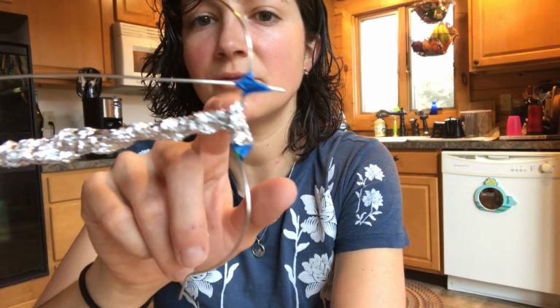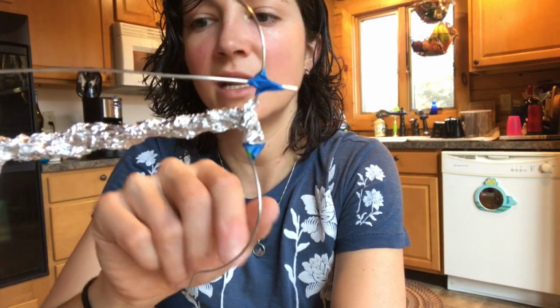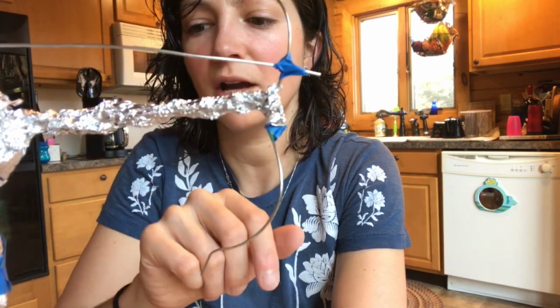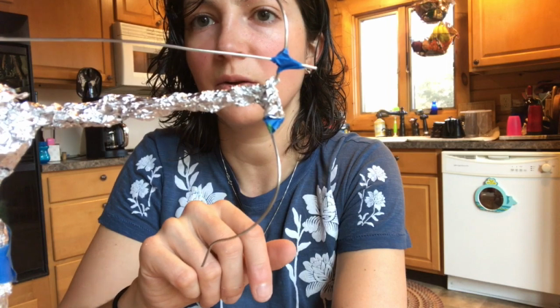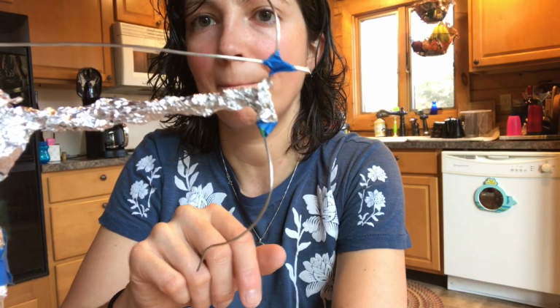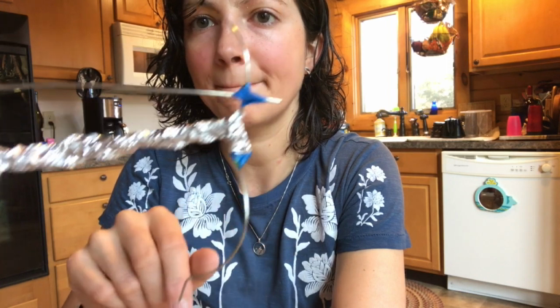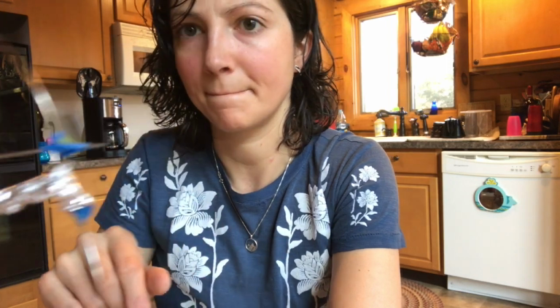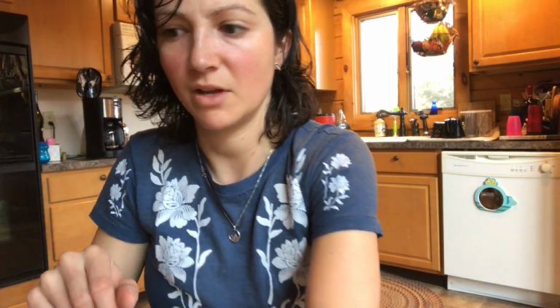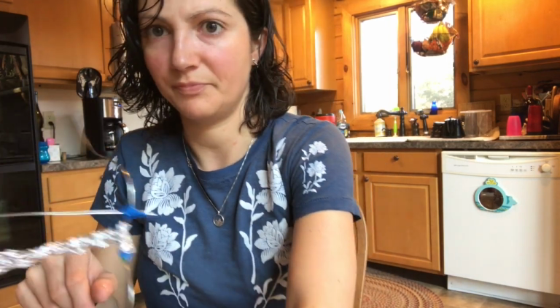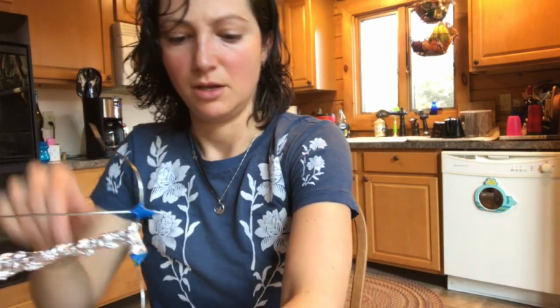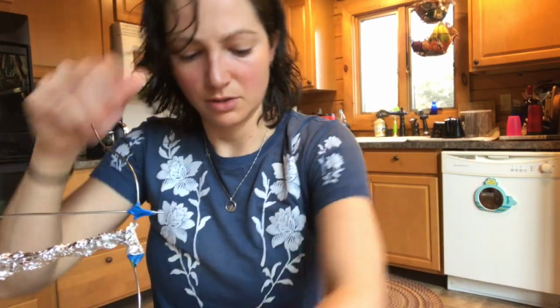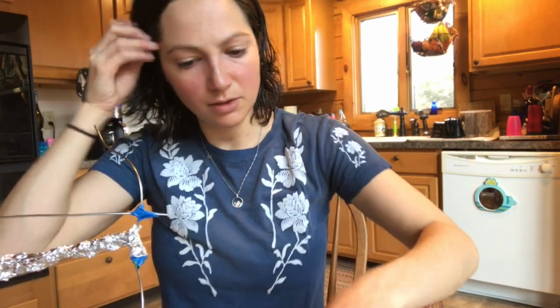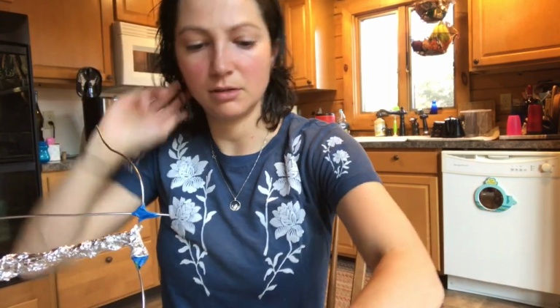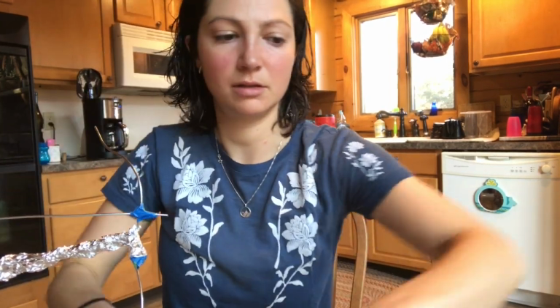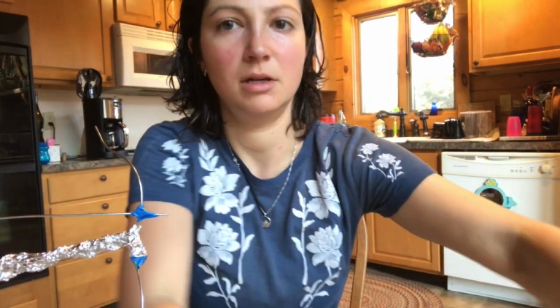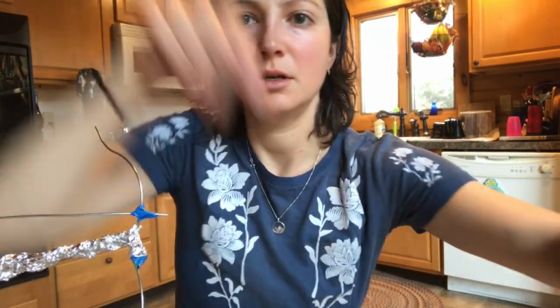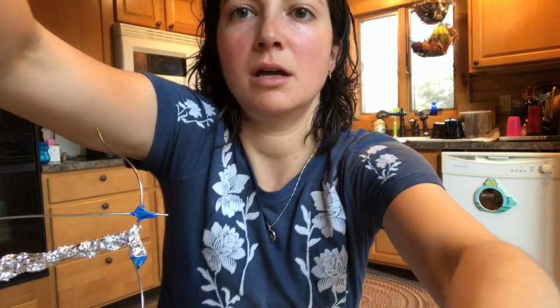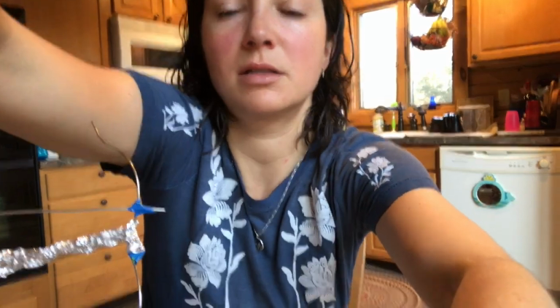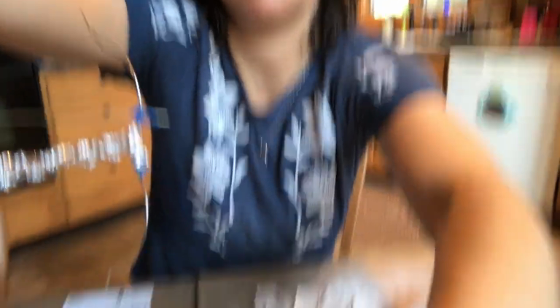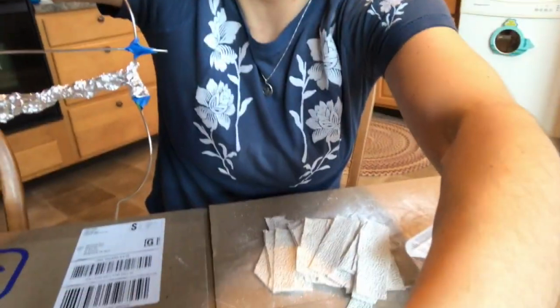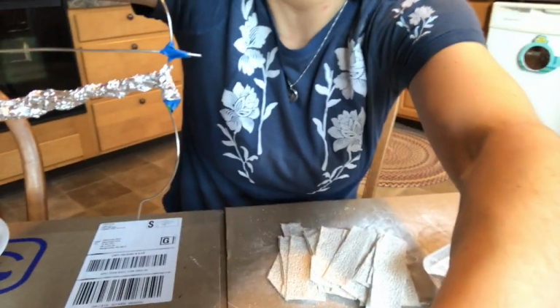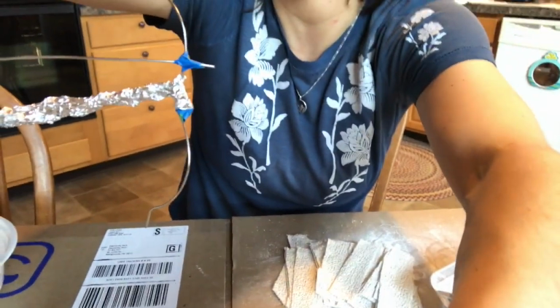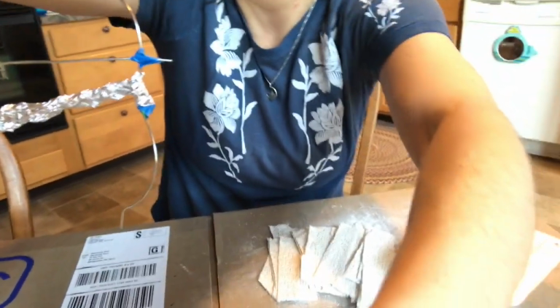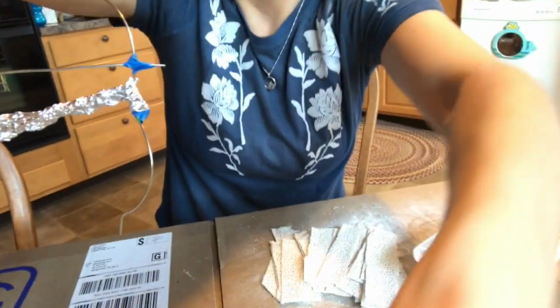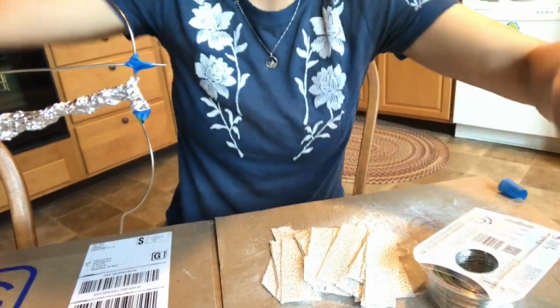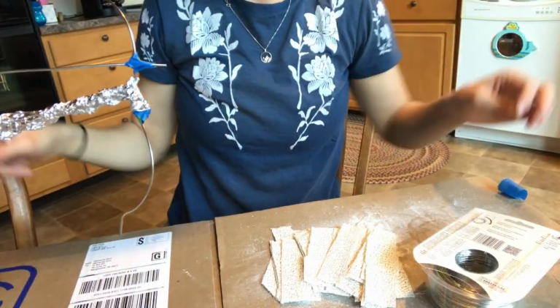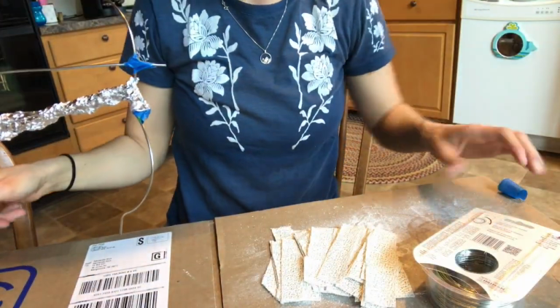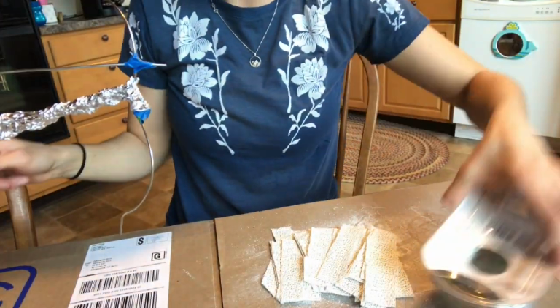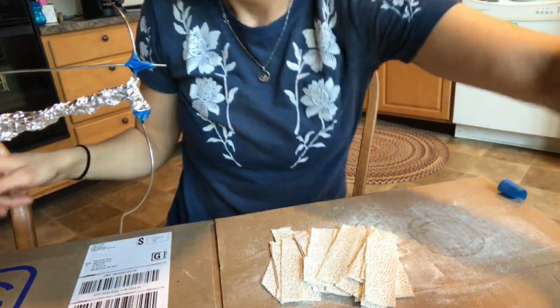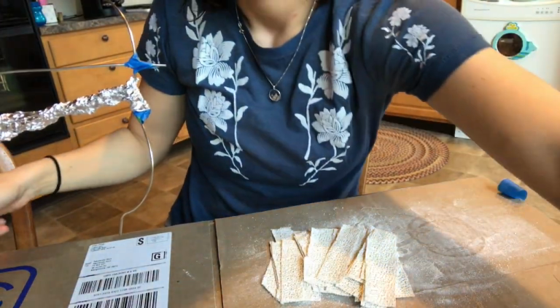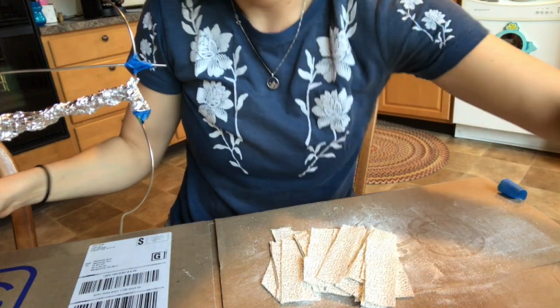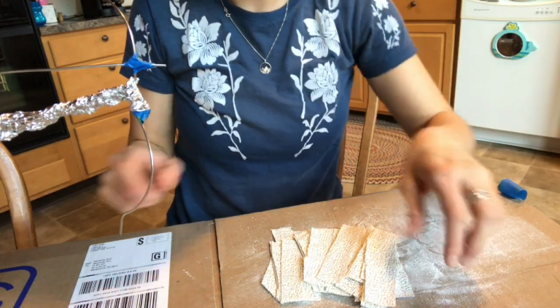Okay, so next I'm going to angle this down and show you how I'll do the plaster.